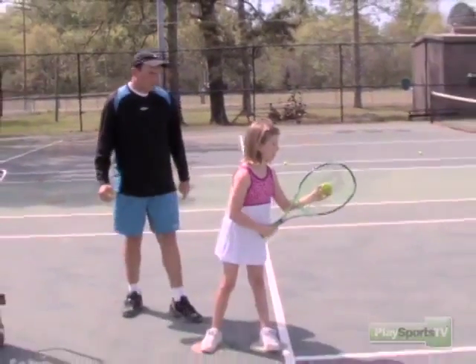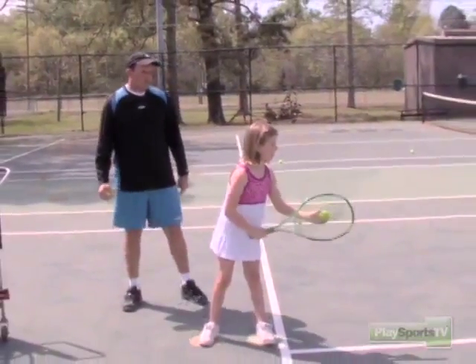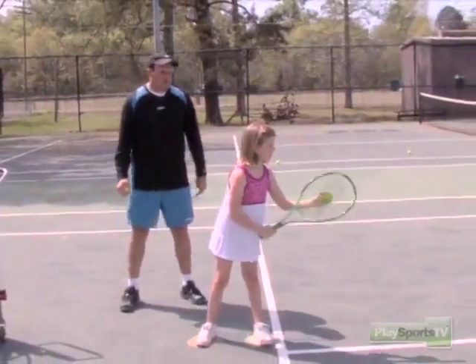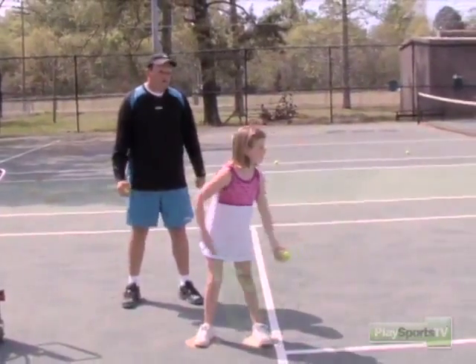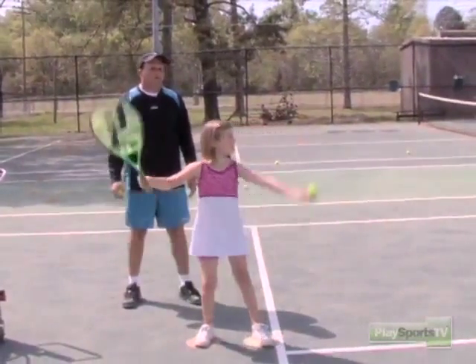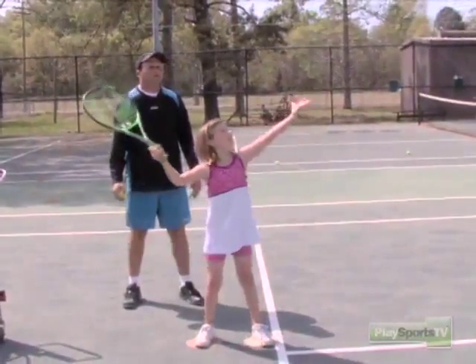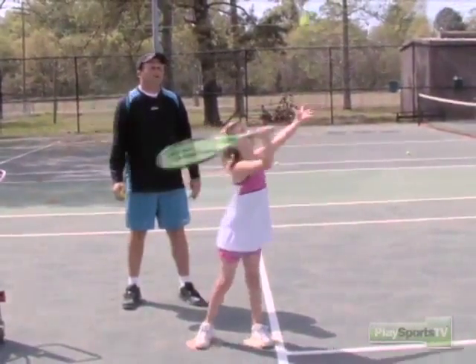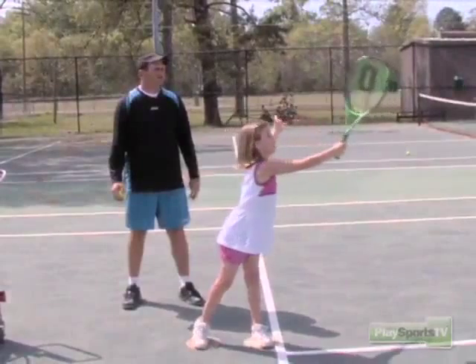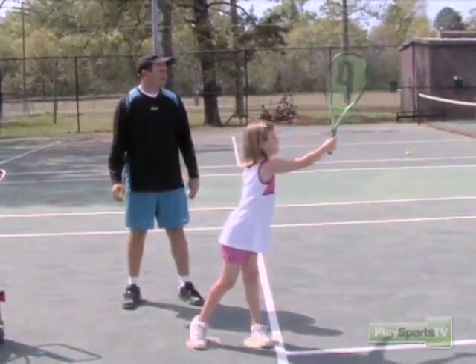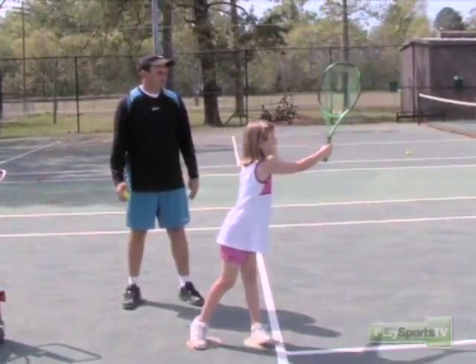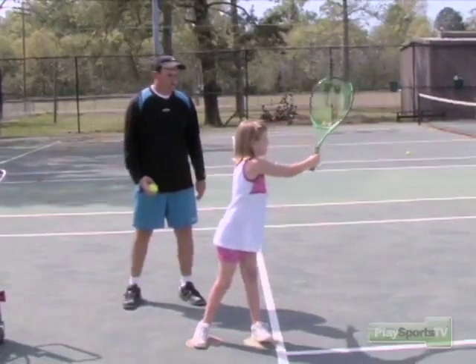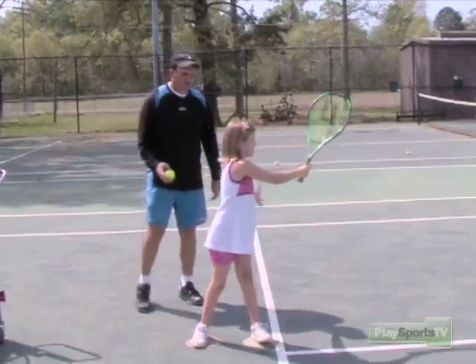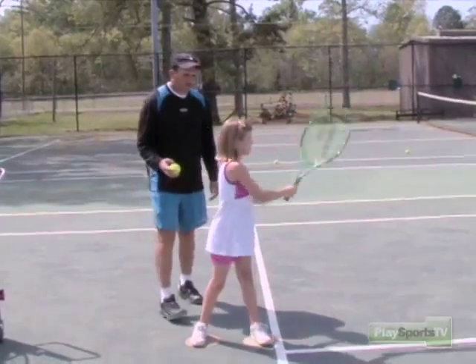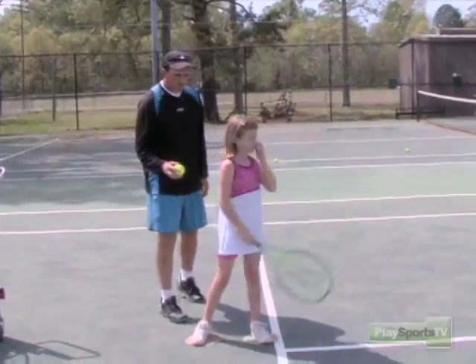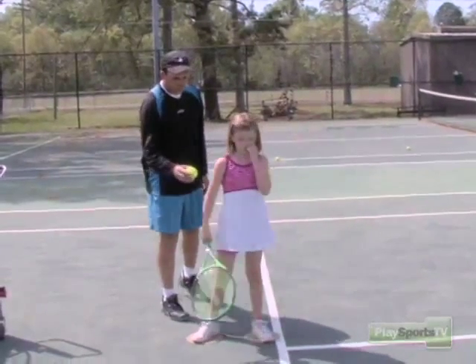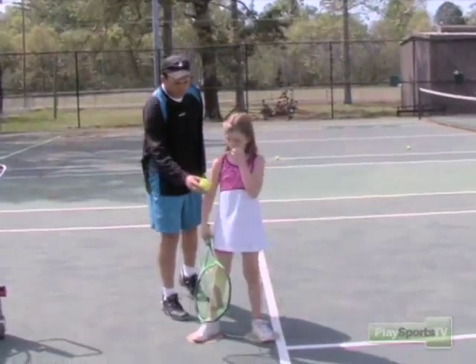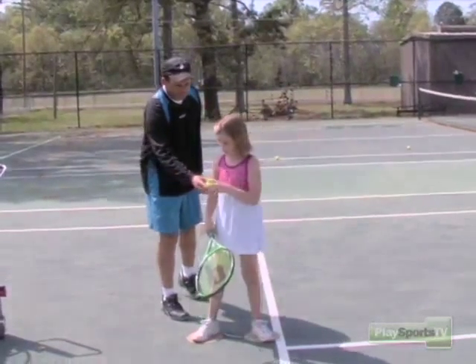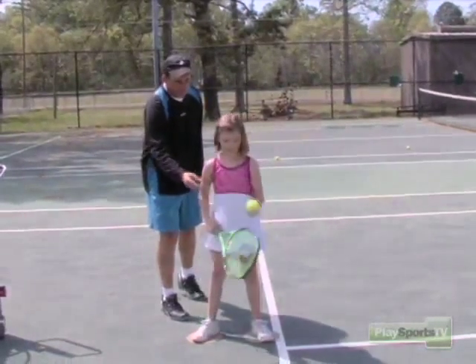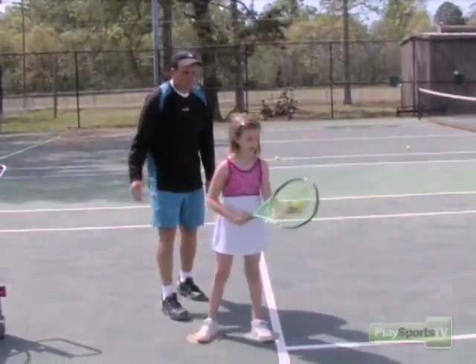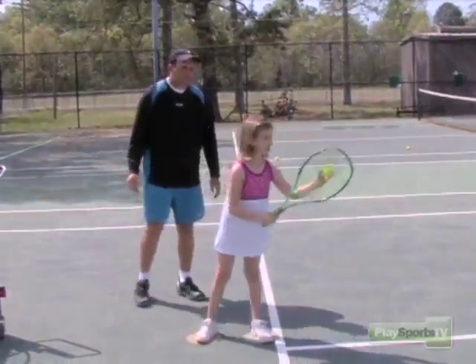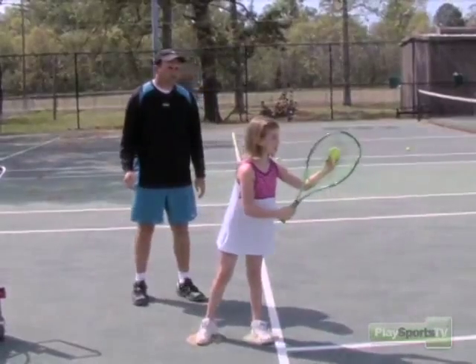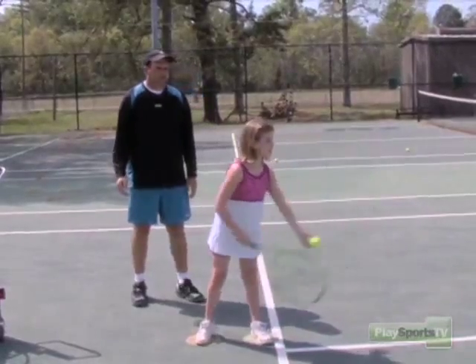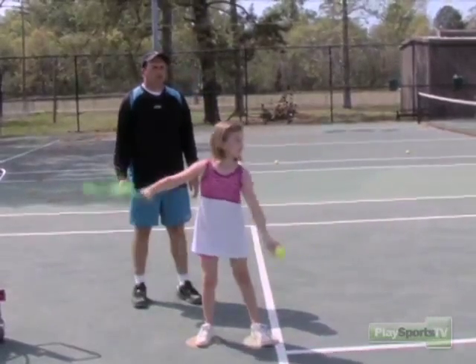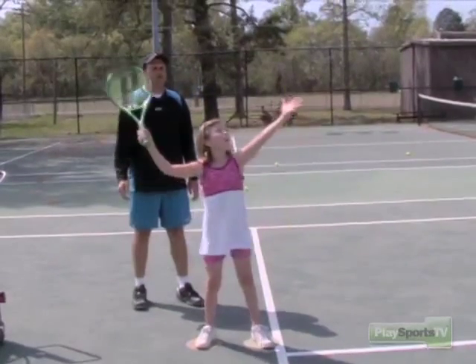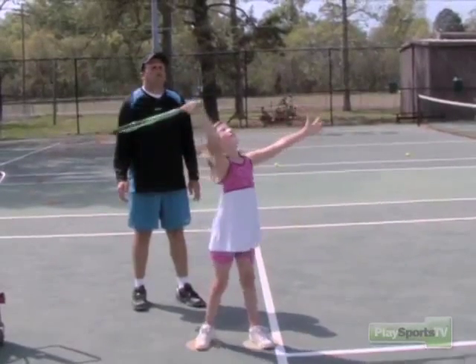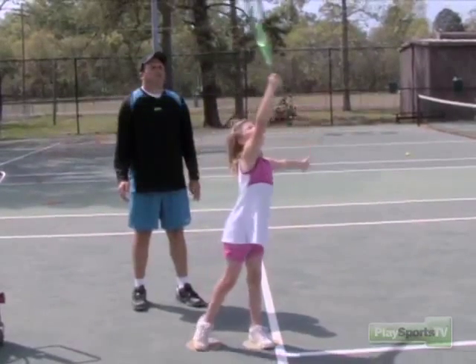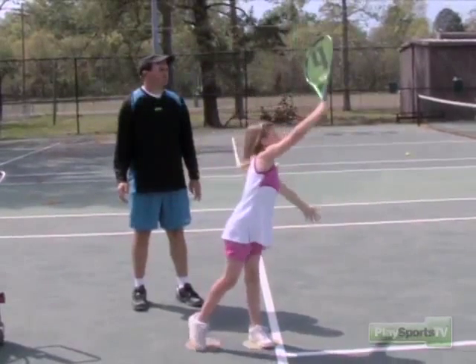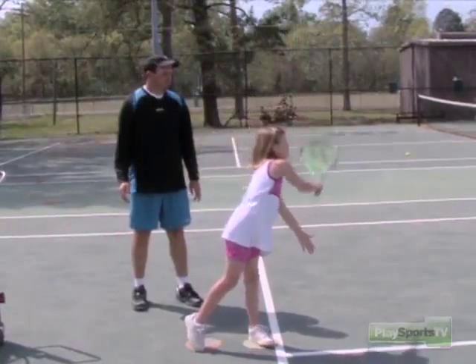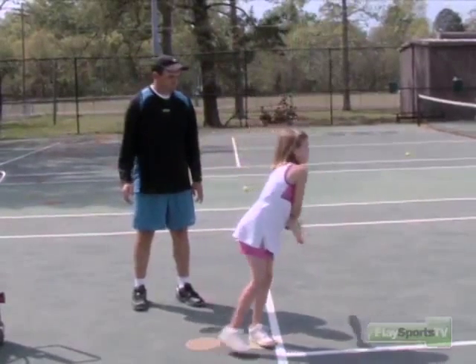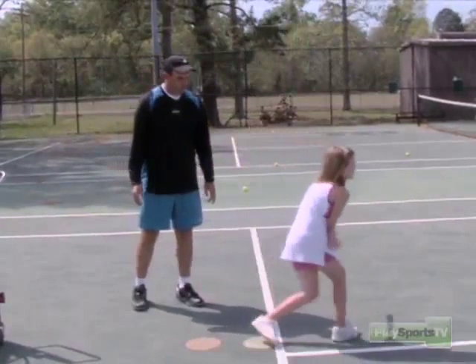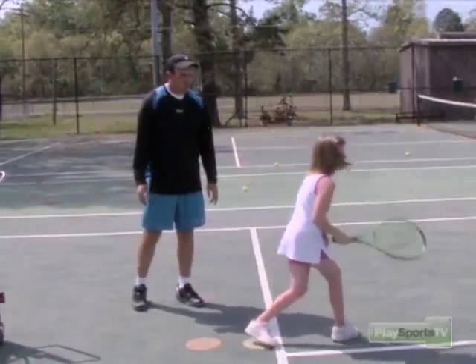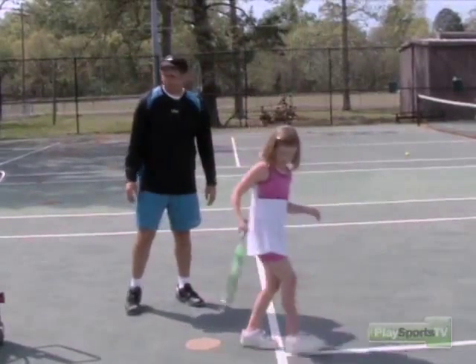We're going to toss the ball and stop at the contact. Try to get that racket behind your shoulder — full motion there, touch your back. Stop. Much better, much better. Let's try a couple more.